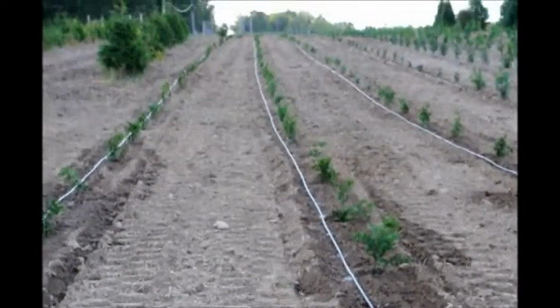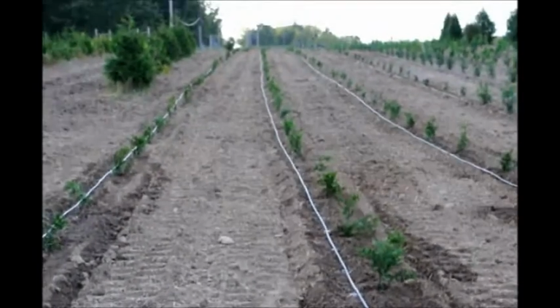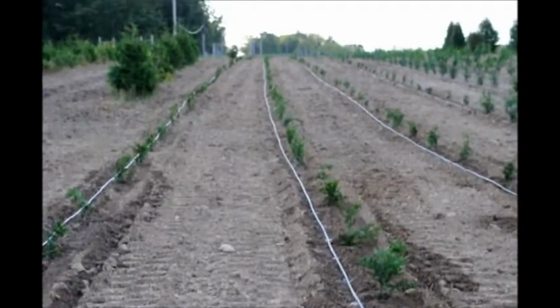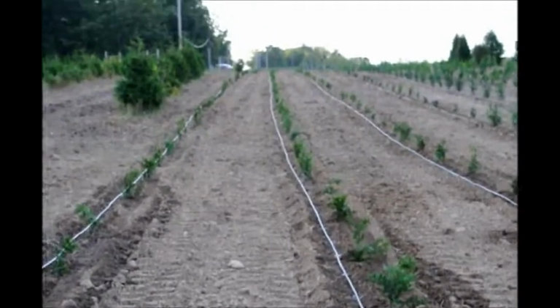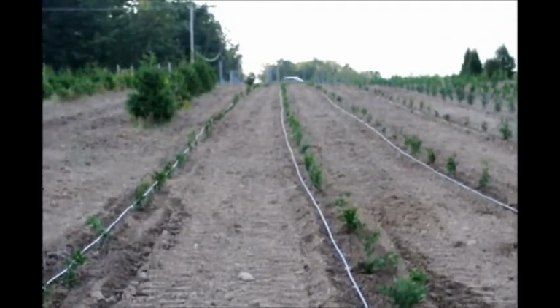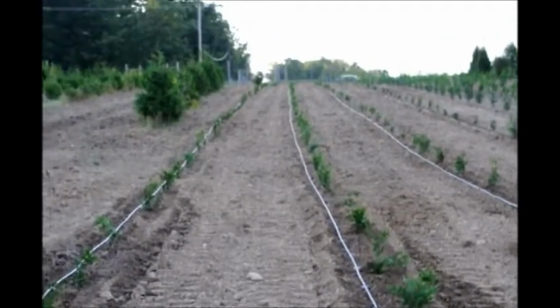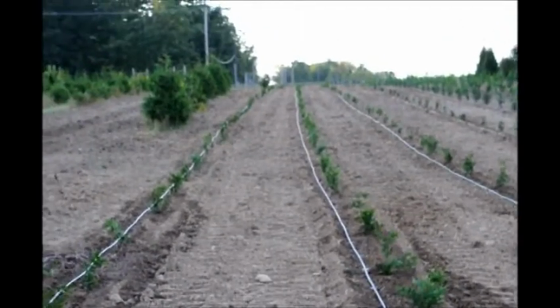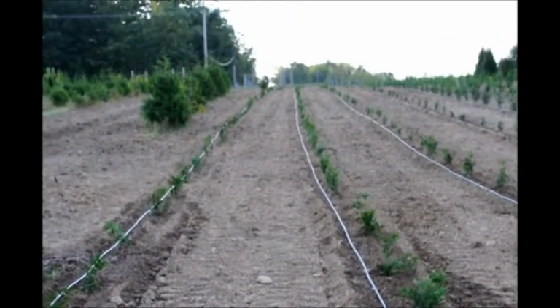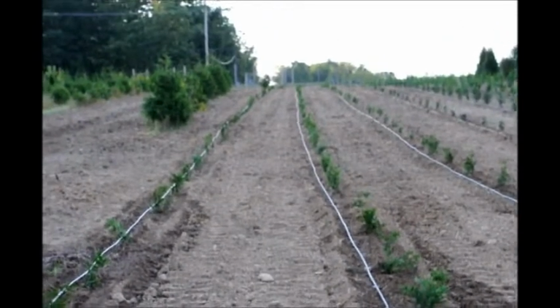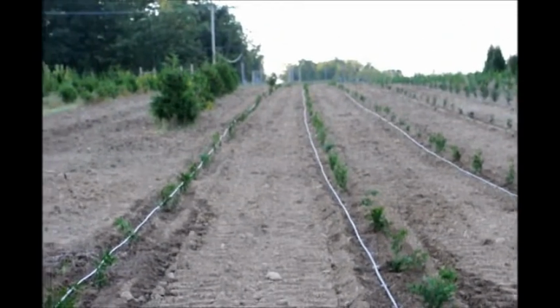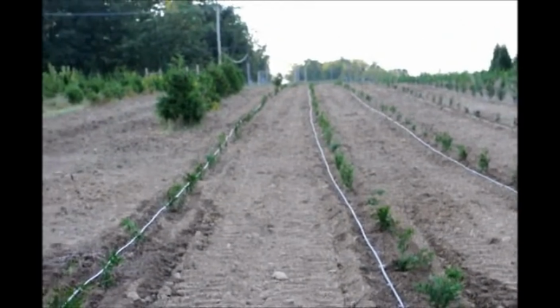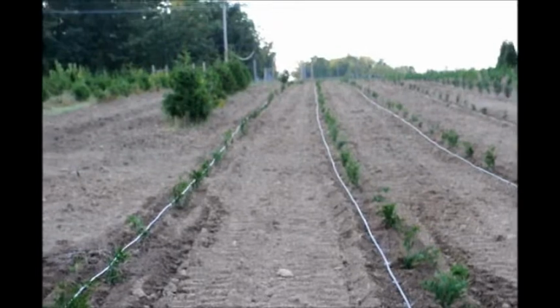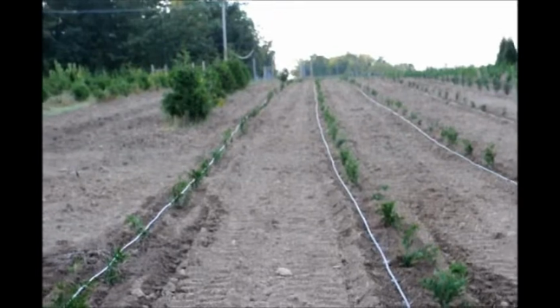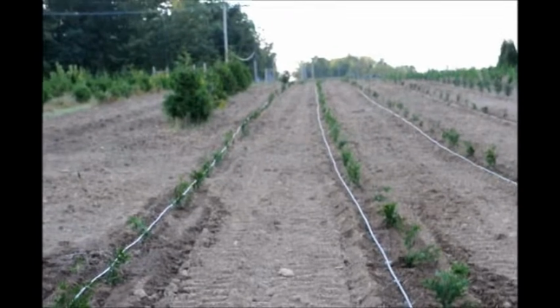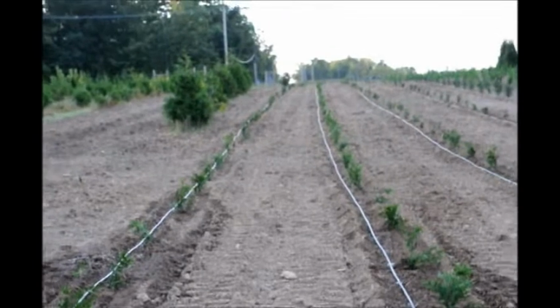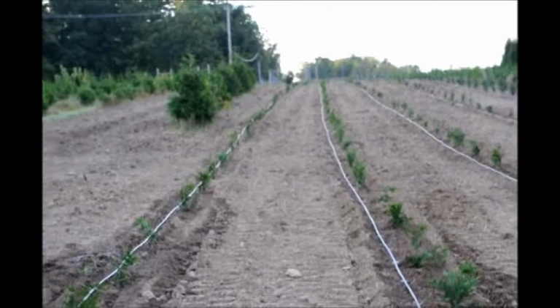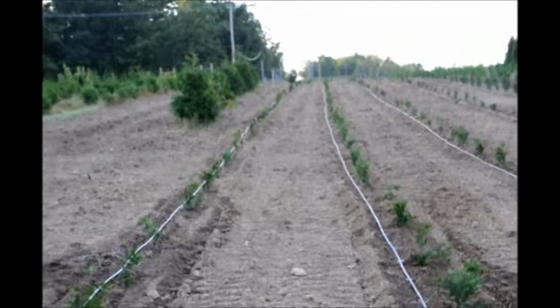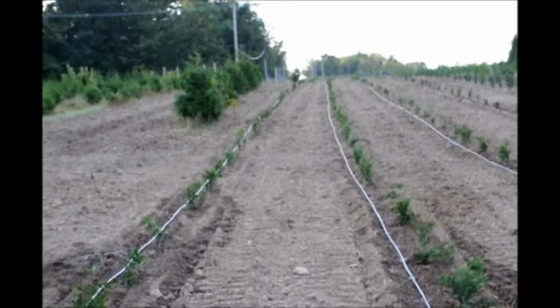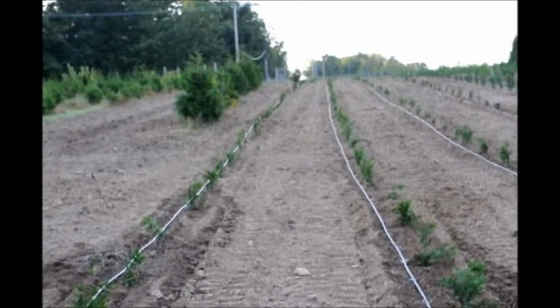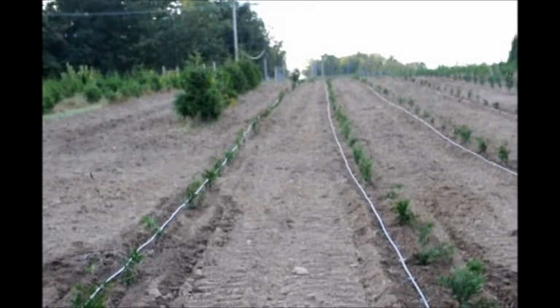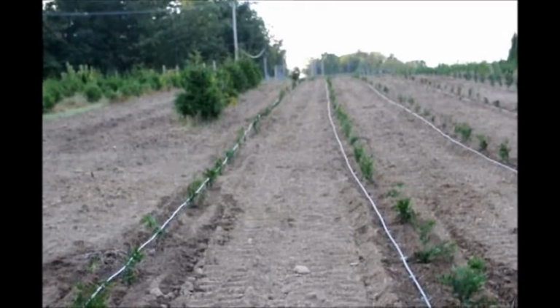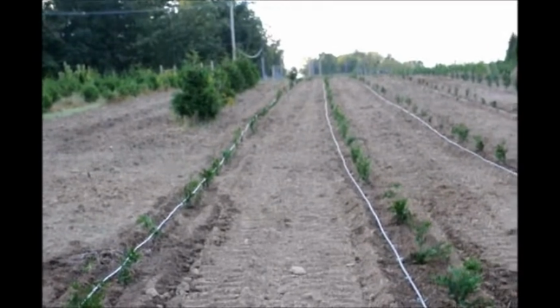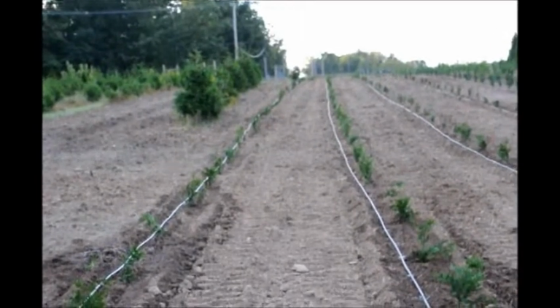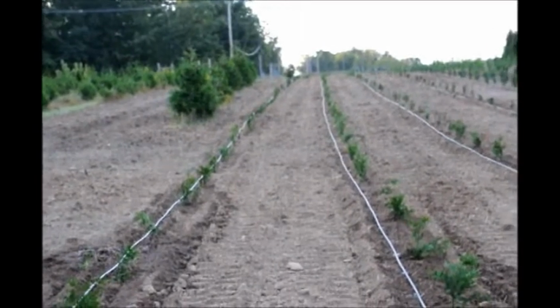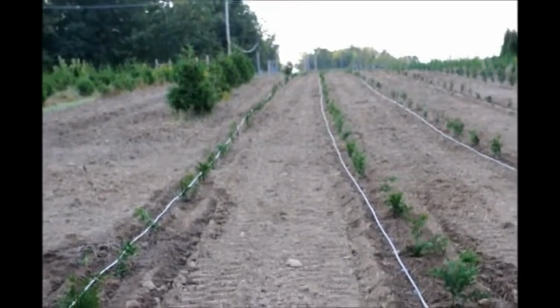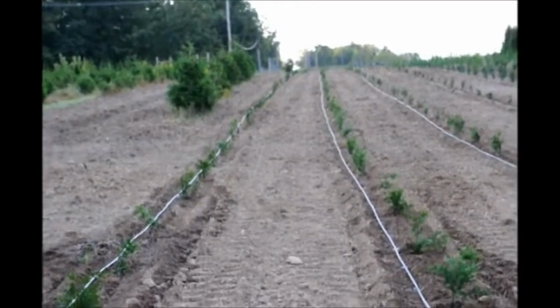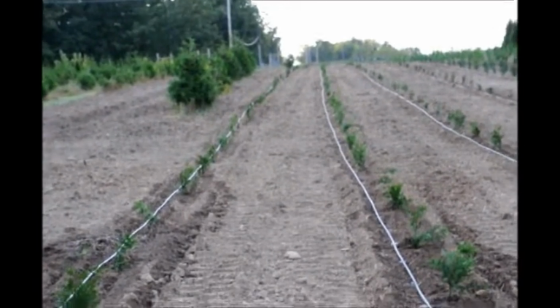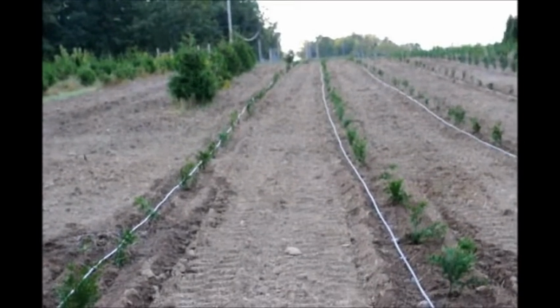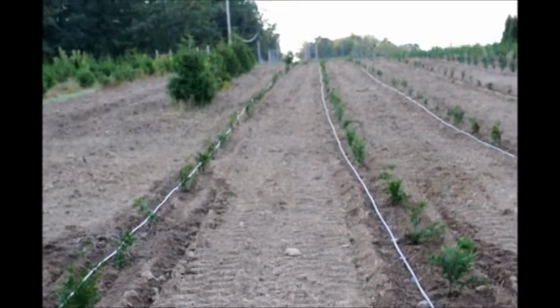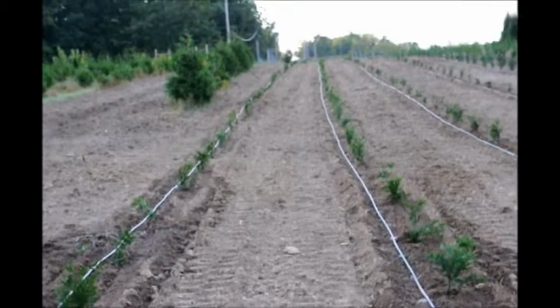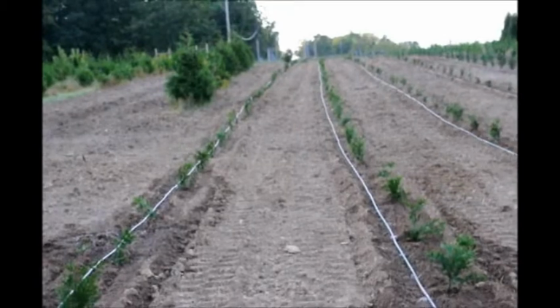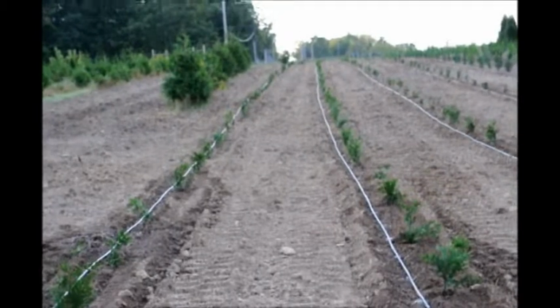So you see, in a very dry situation, you can plant successfully arborvitaes and other trees. You just have to have the correct watering.